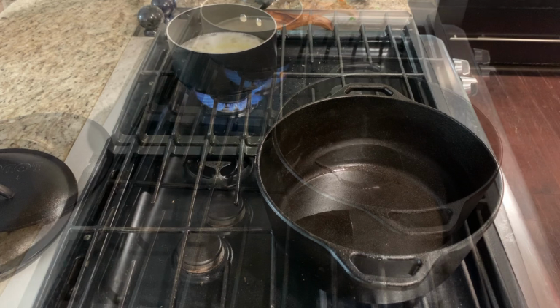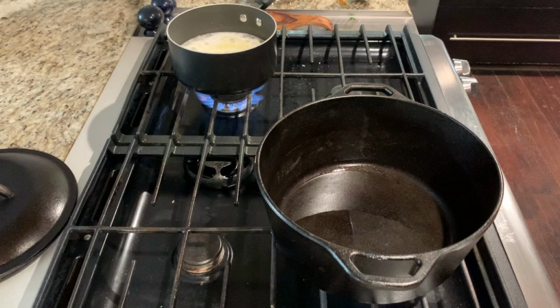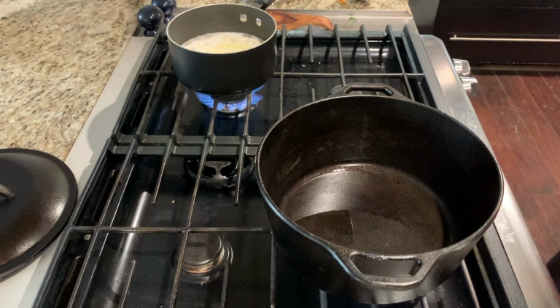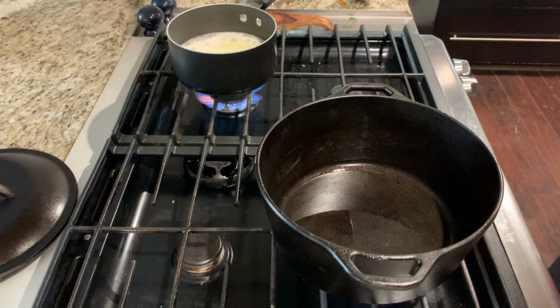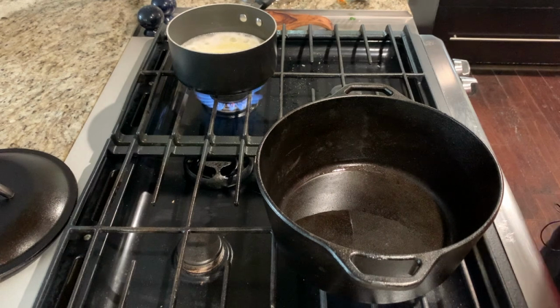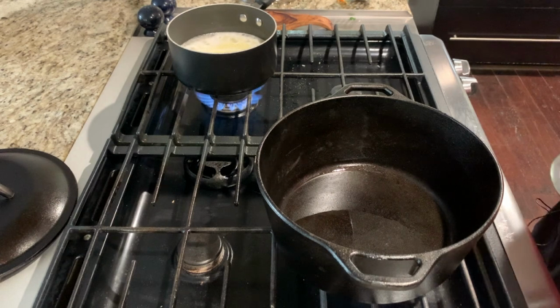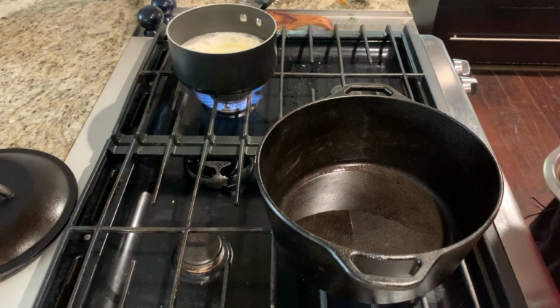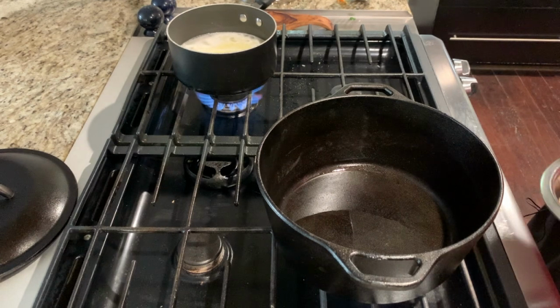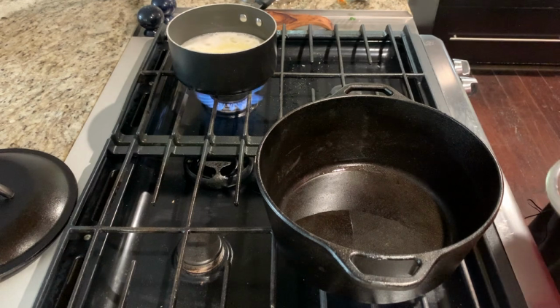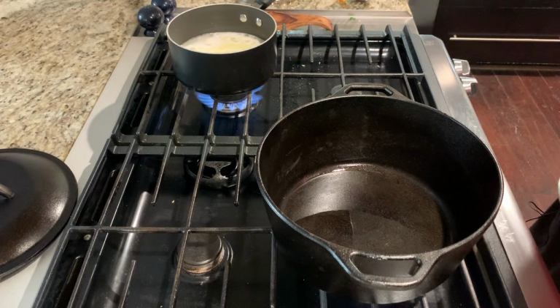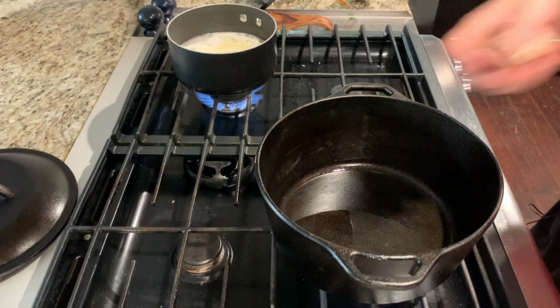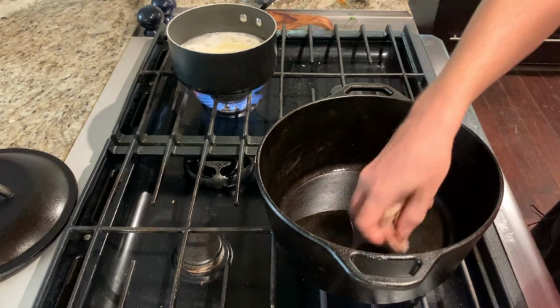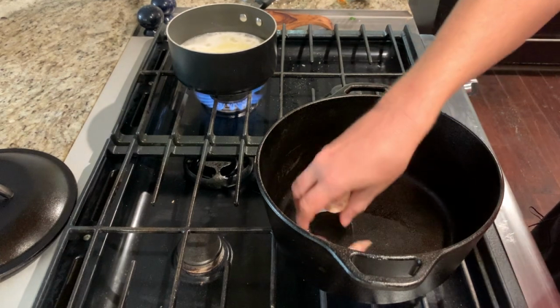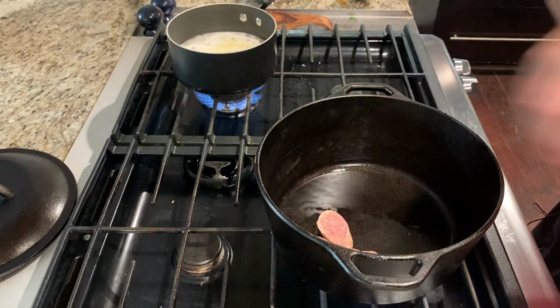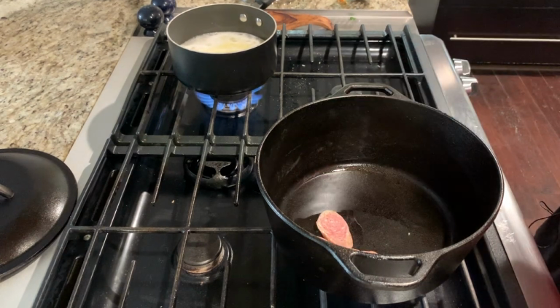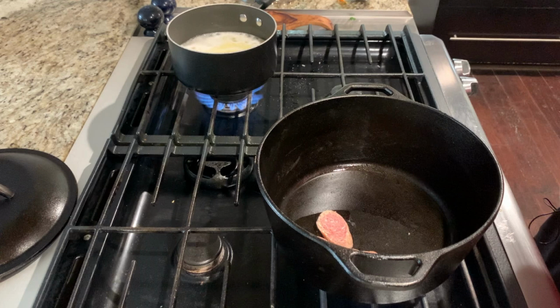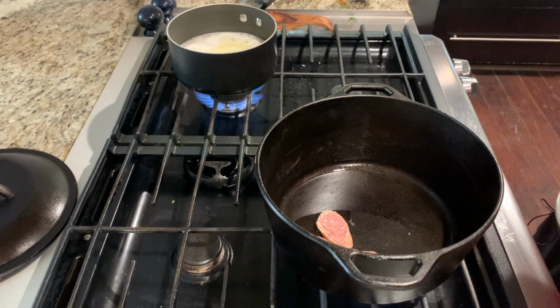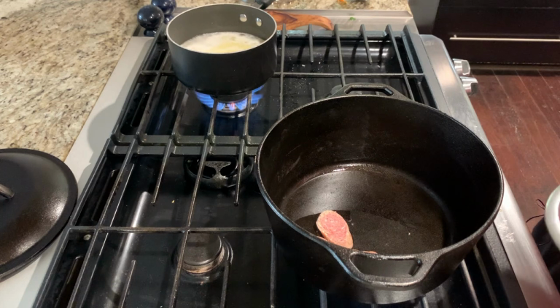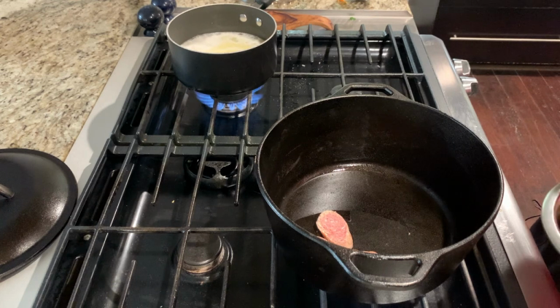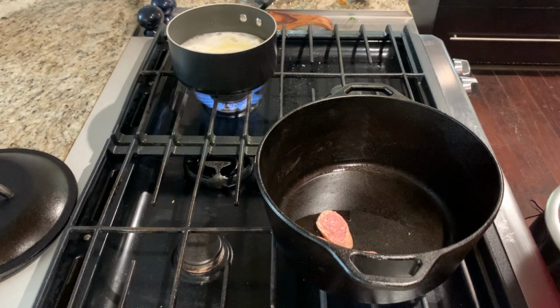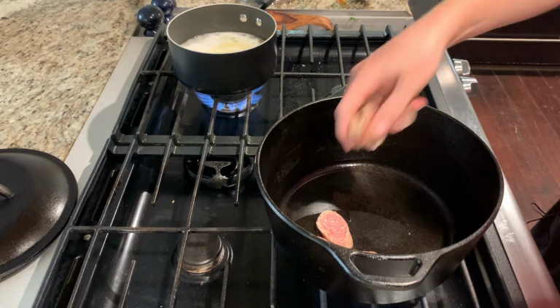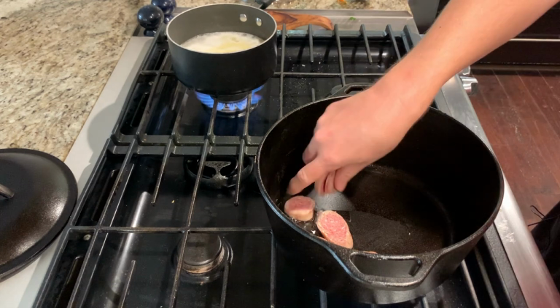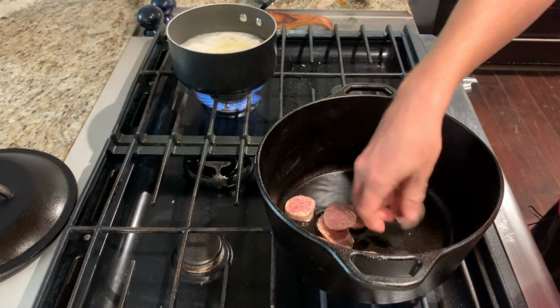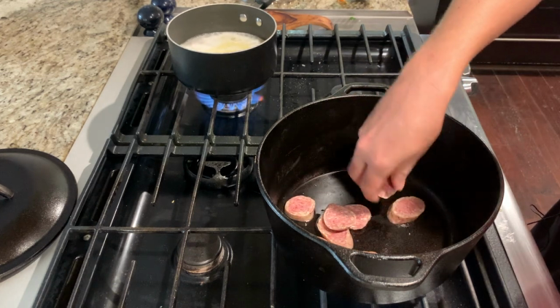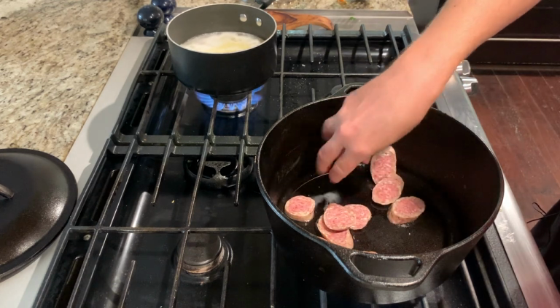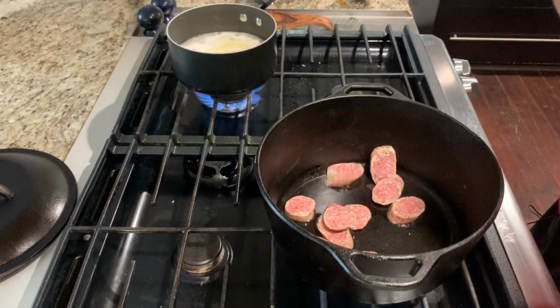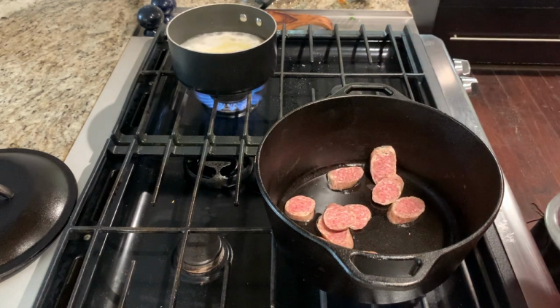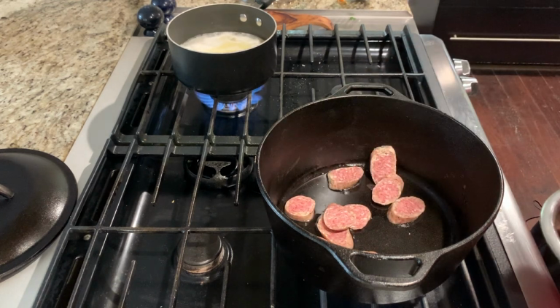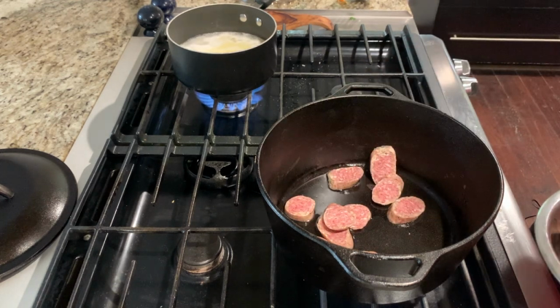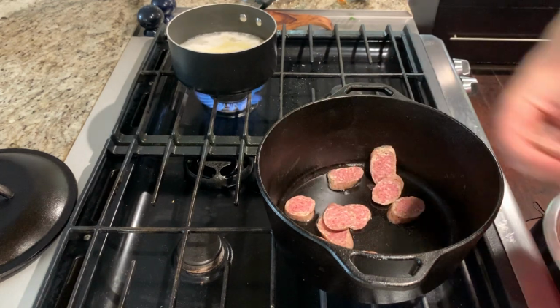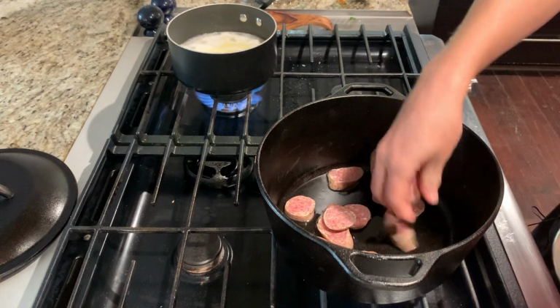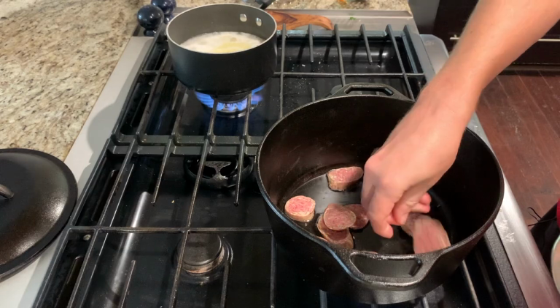Once your oil is hot you can start cooking your sausage. Put enough in there at a time to get a layer at the bottom — you may have to cook this in batches.